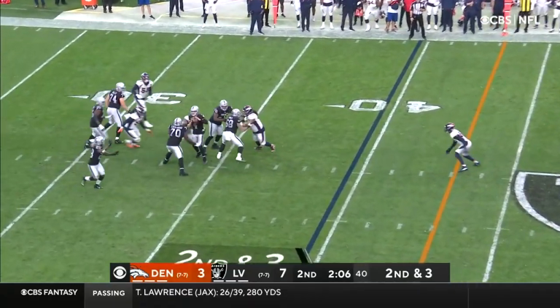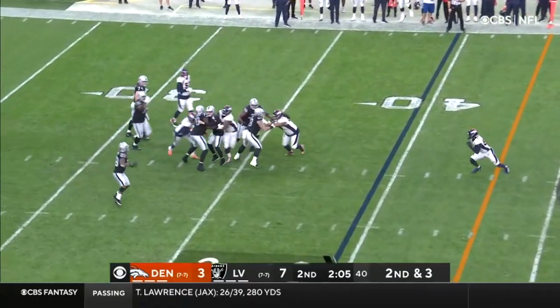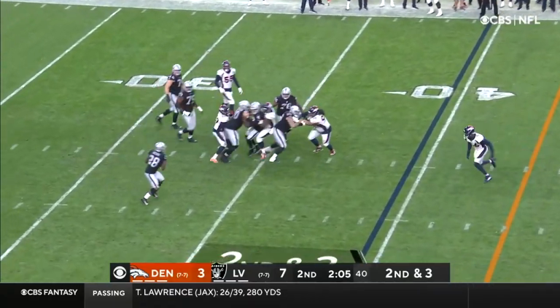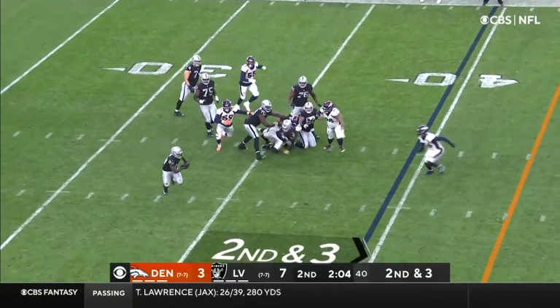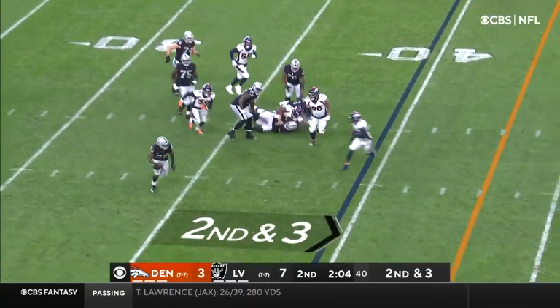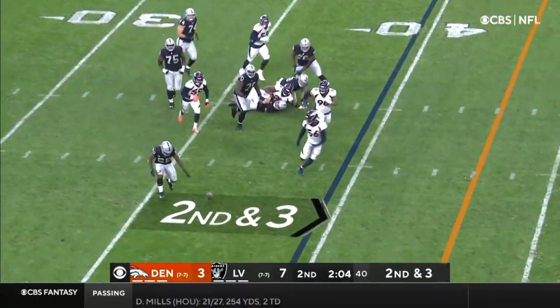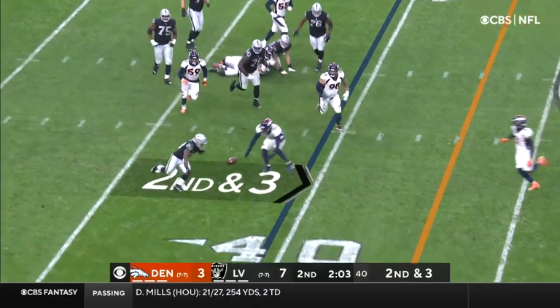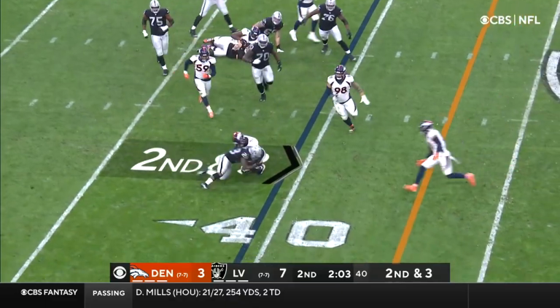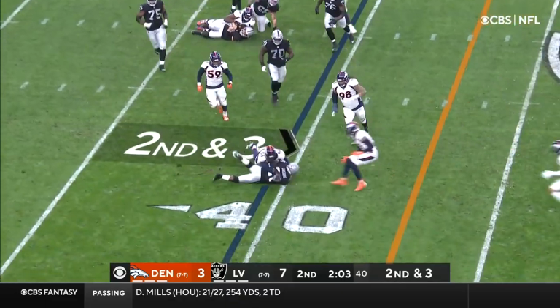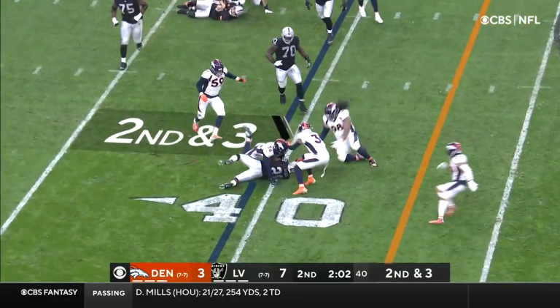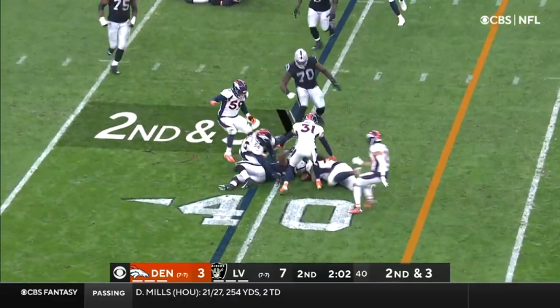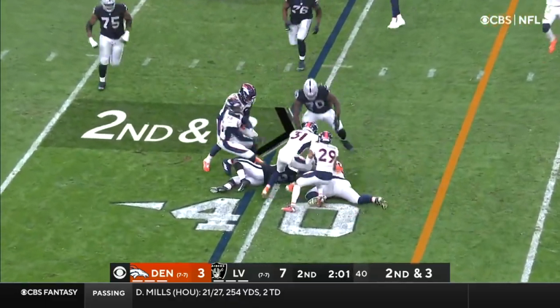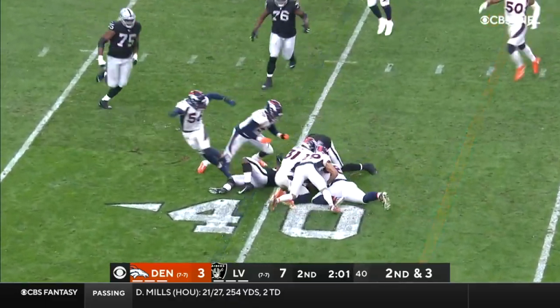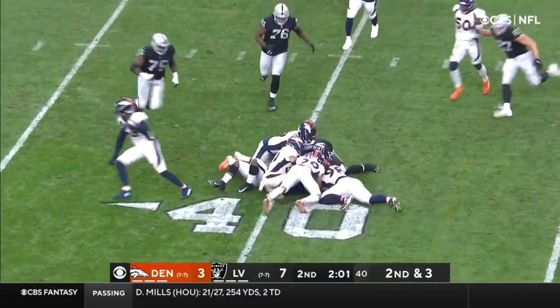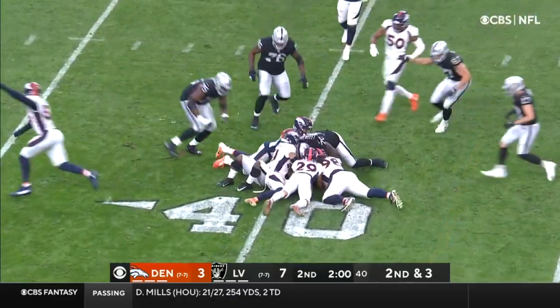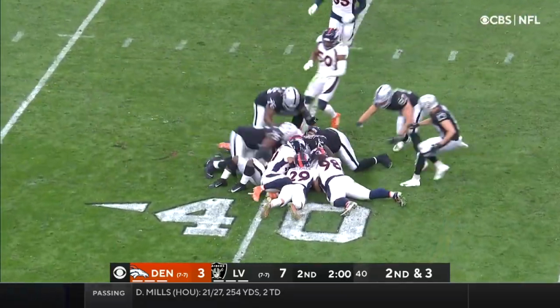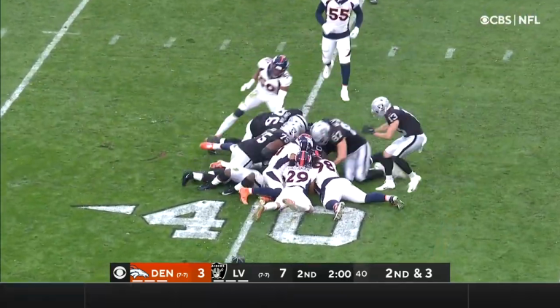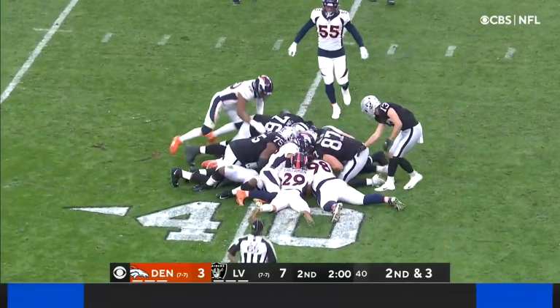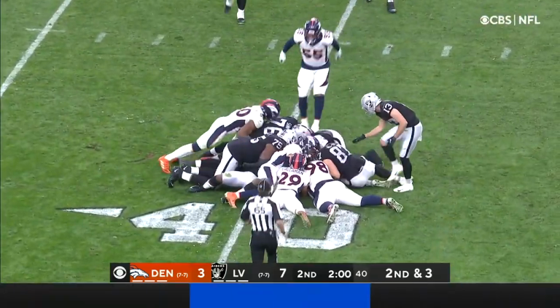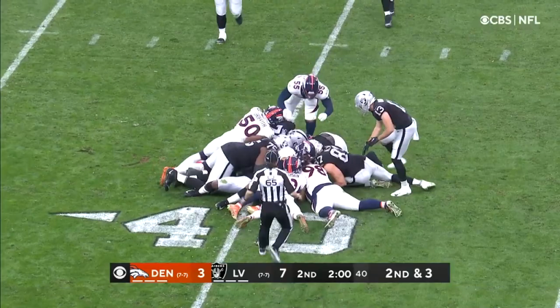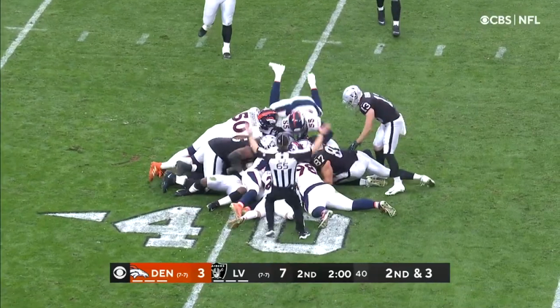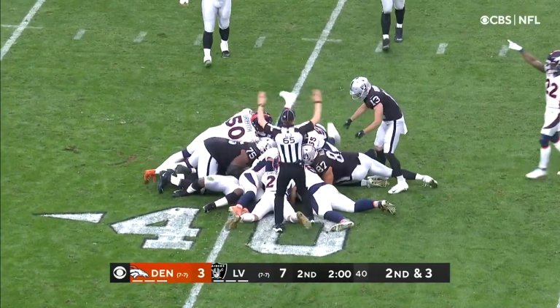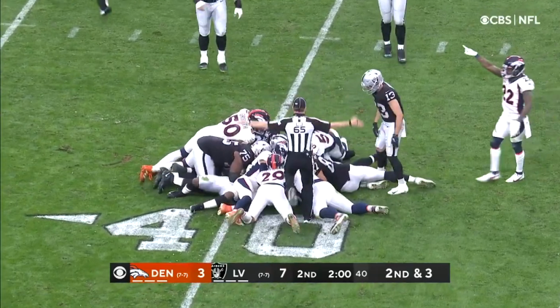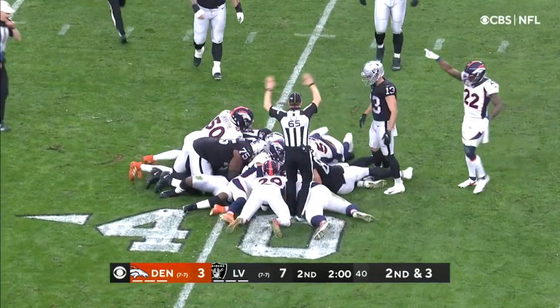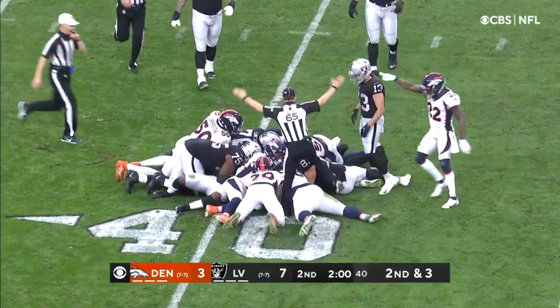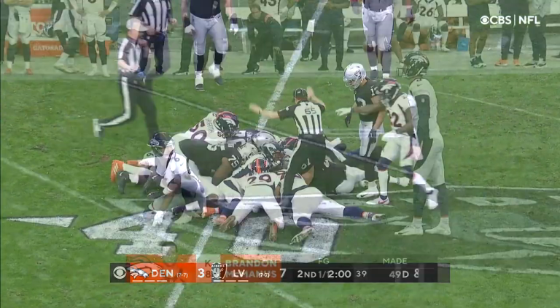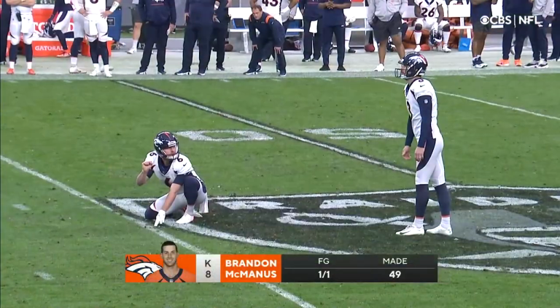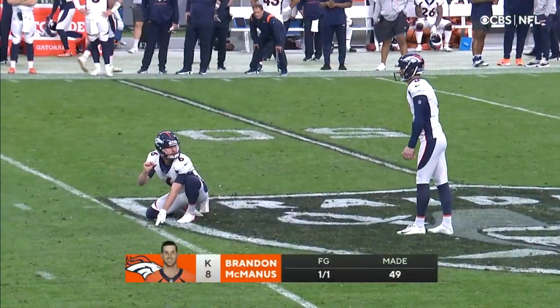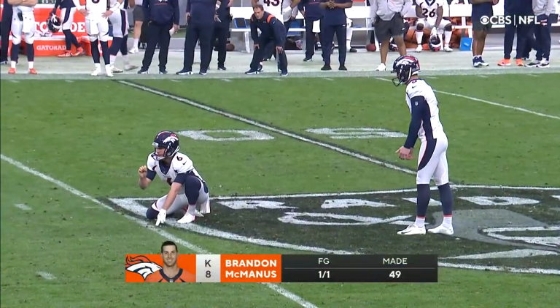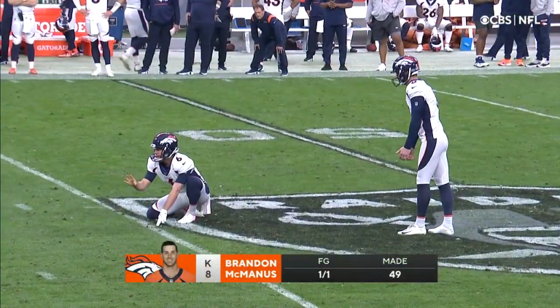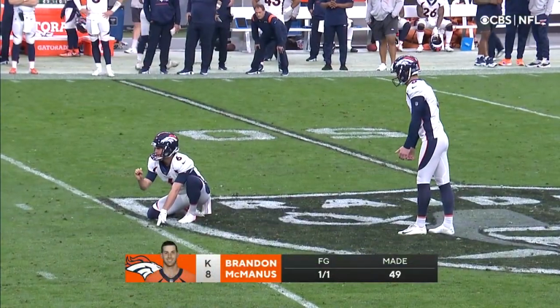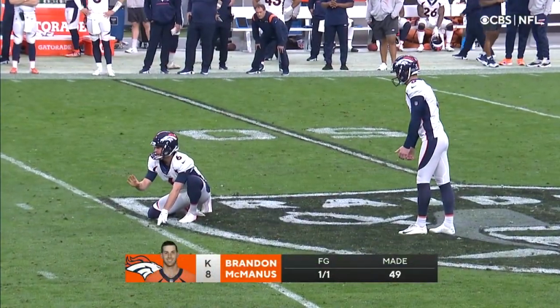Carr pulled down, now pushes it out to Jacobs — Jacobs lost the football! Who's got it at the 40-yard line? Brandon McManus.